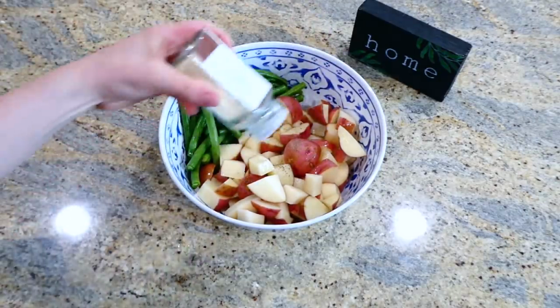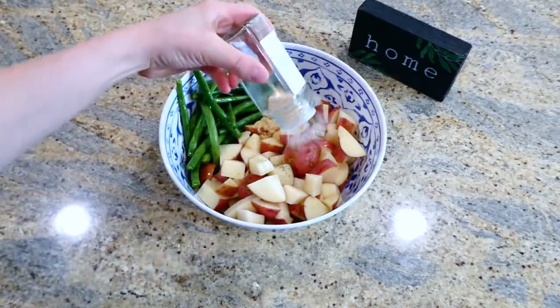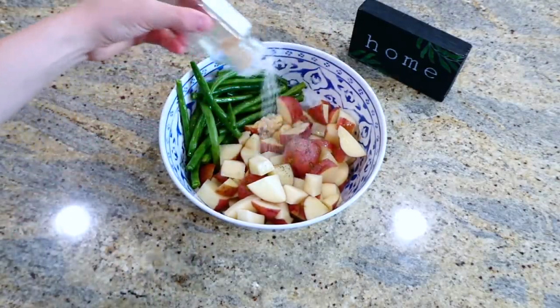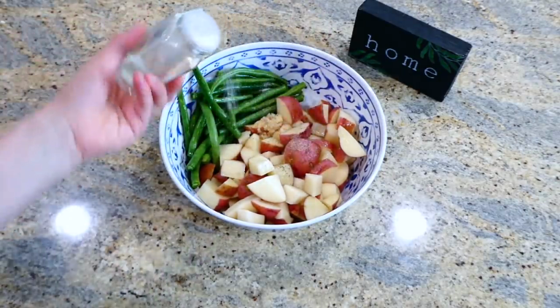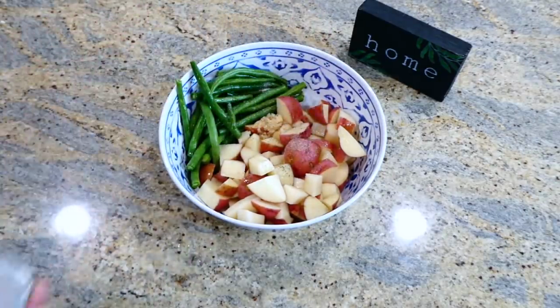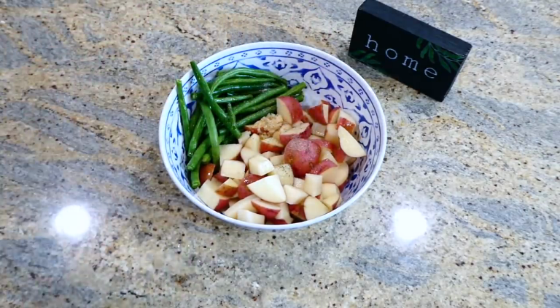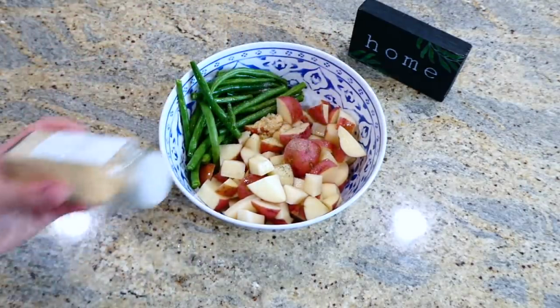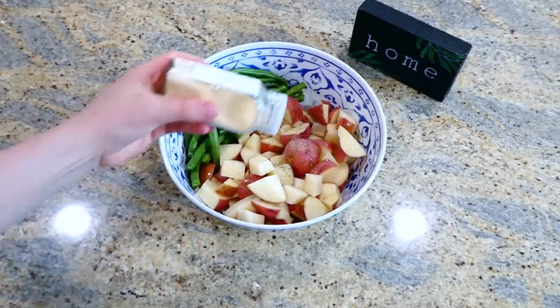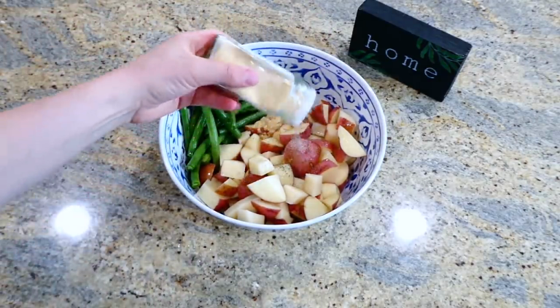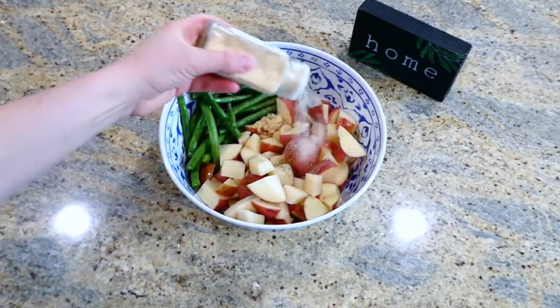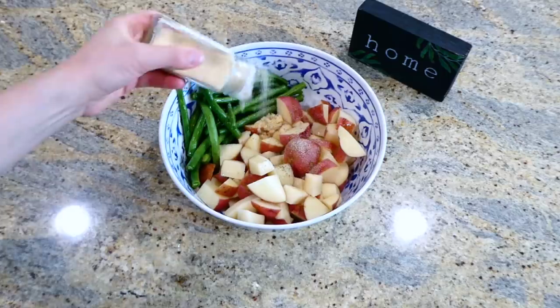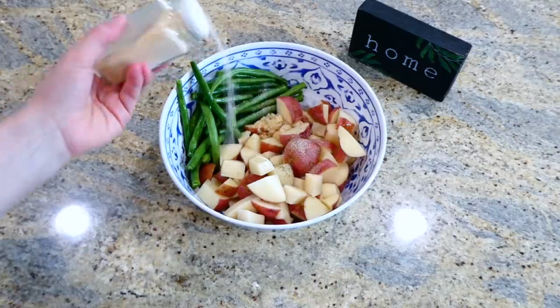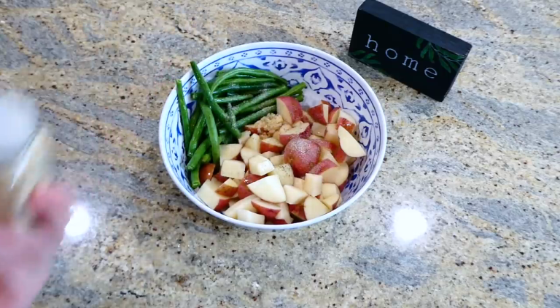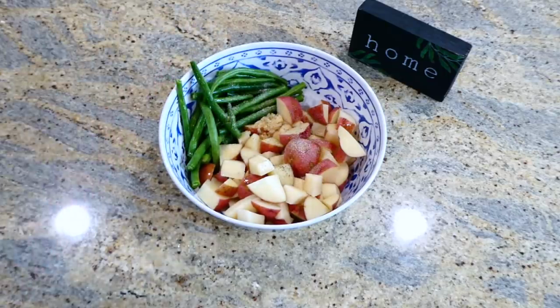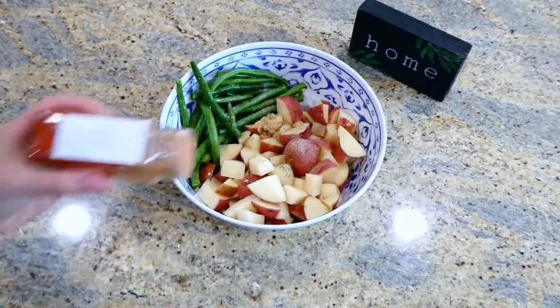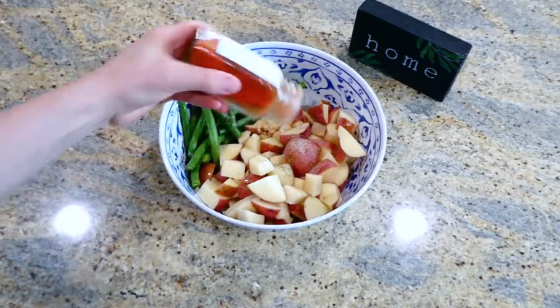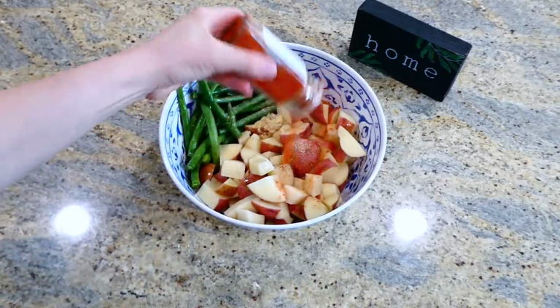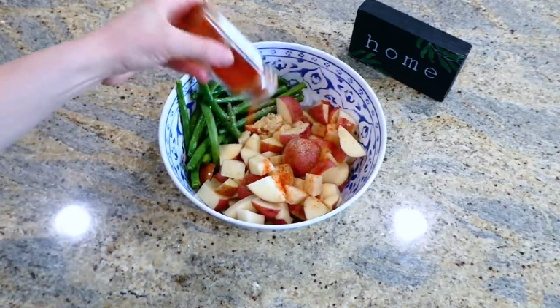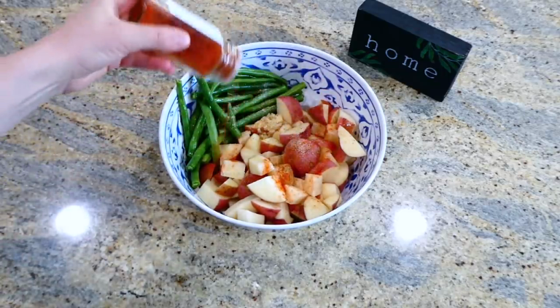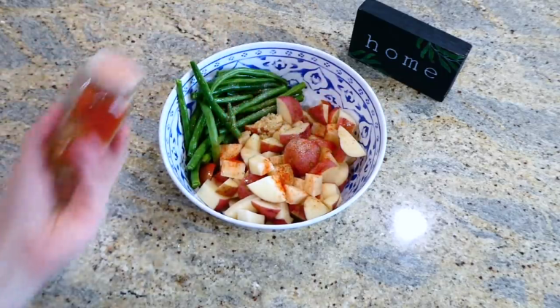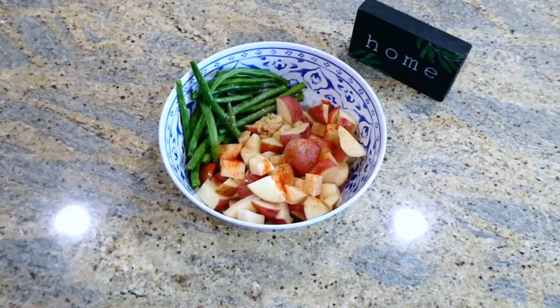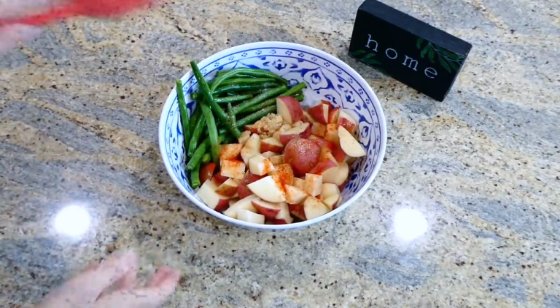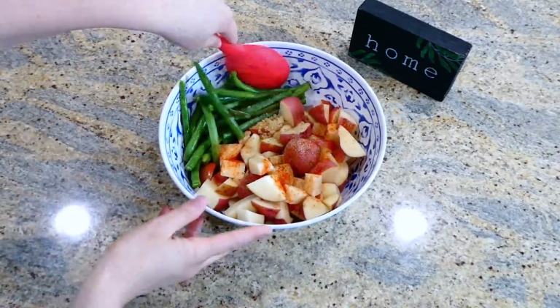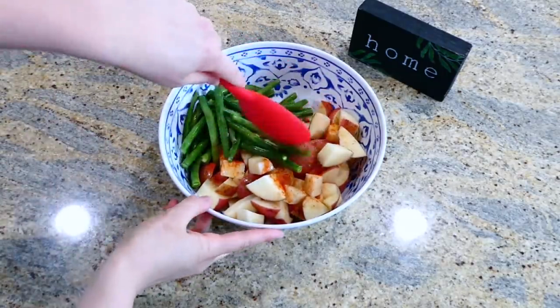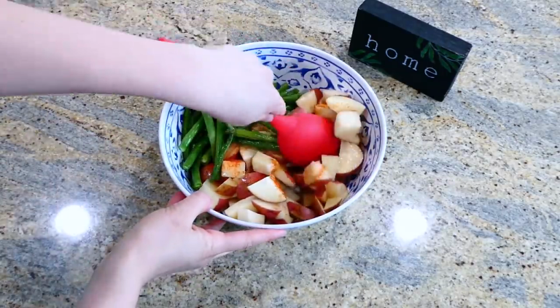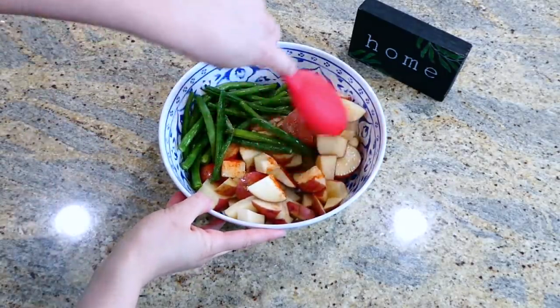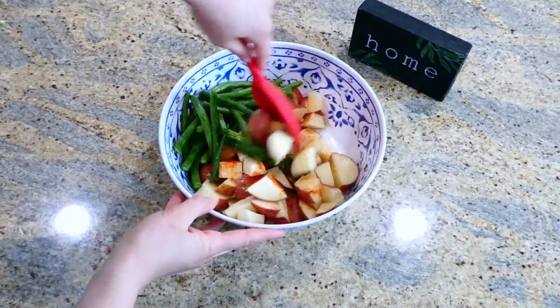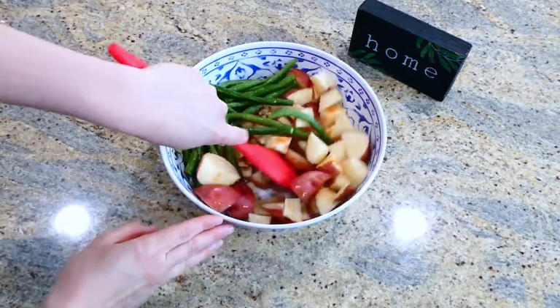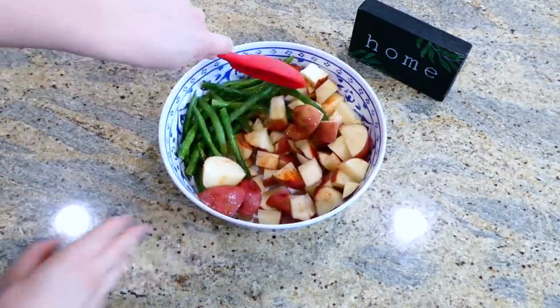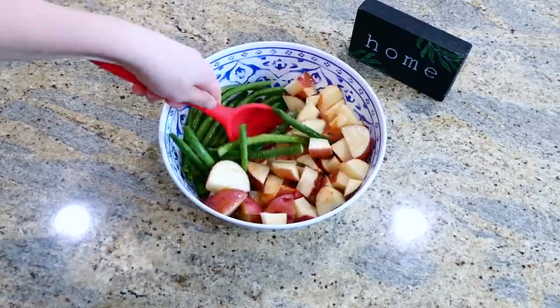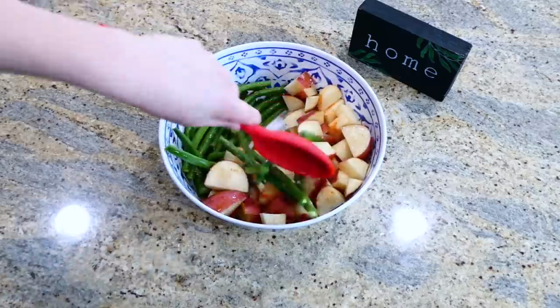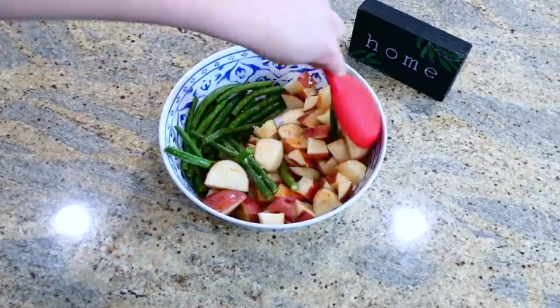For the rest of the seasonings, add a half teaspoon each of onion powder, garlic powder, and paprika. Stir everything together.